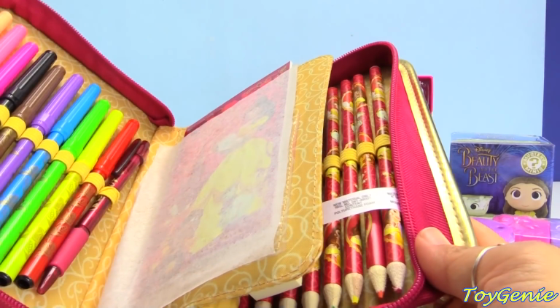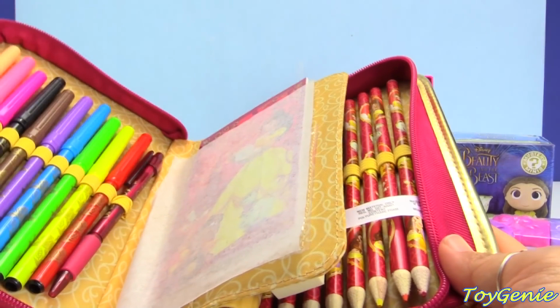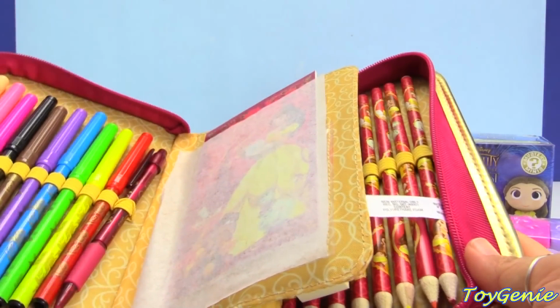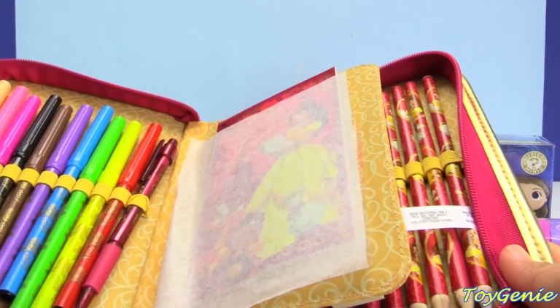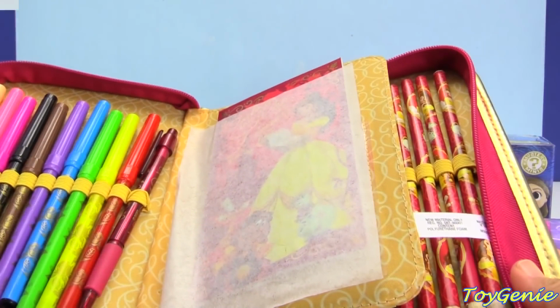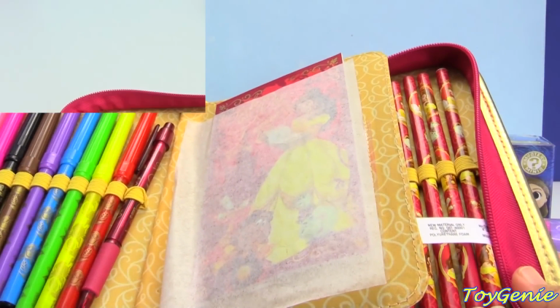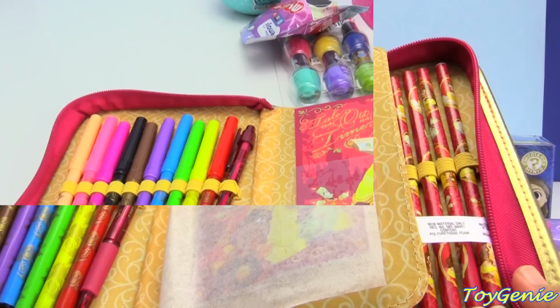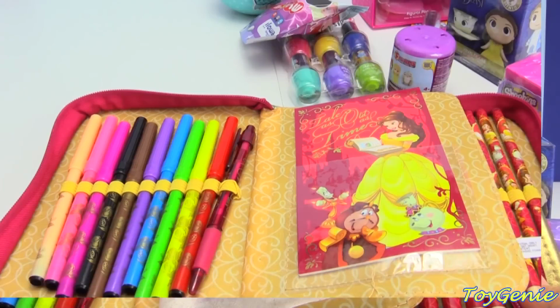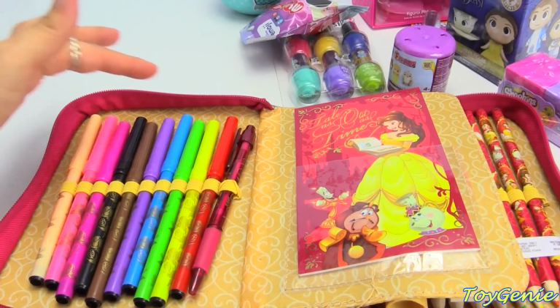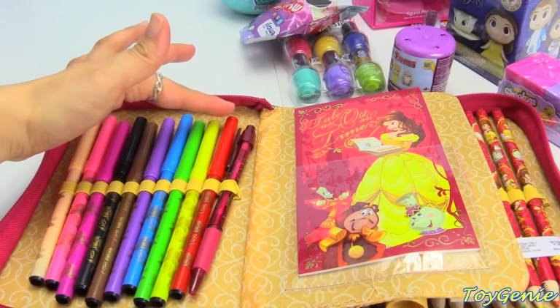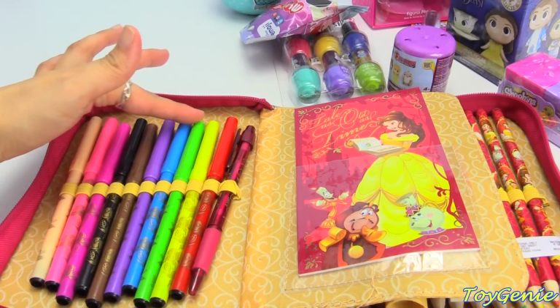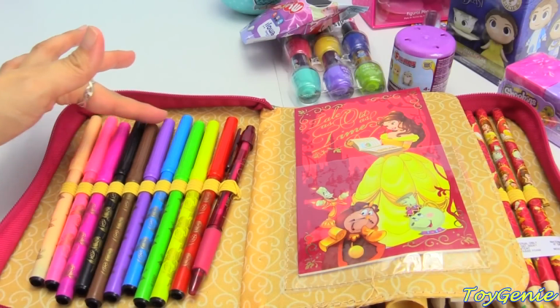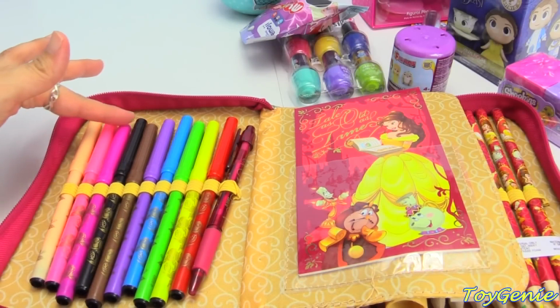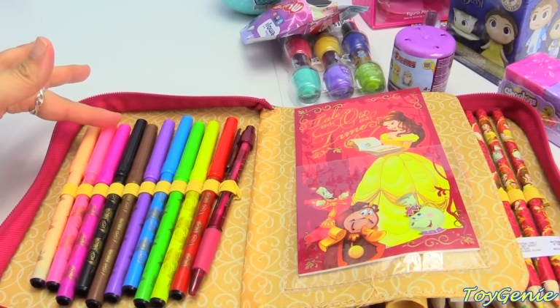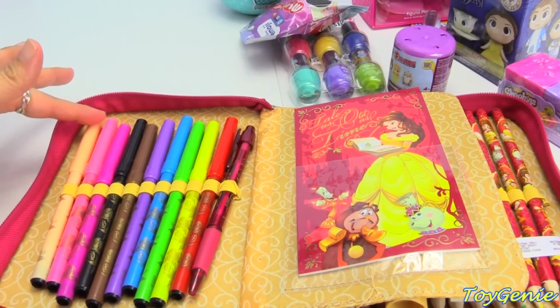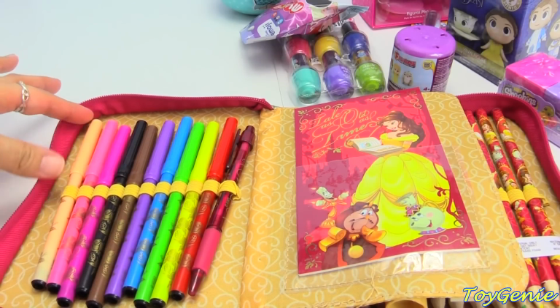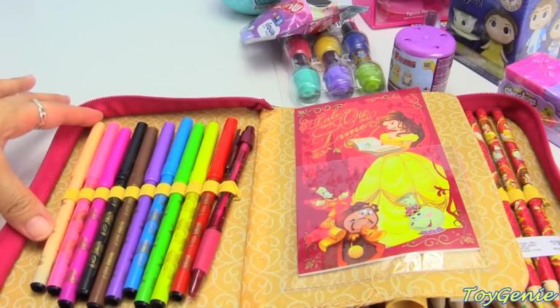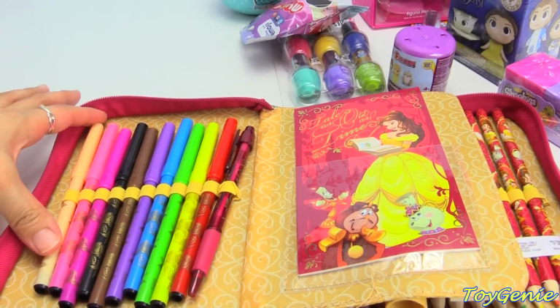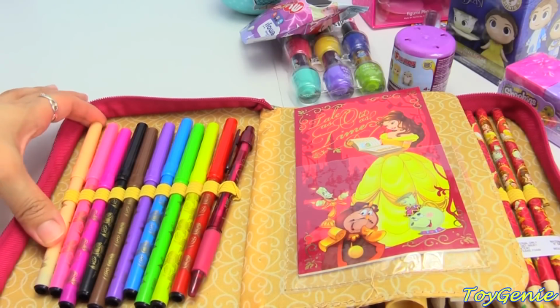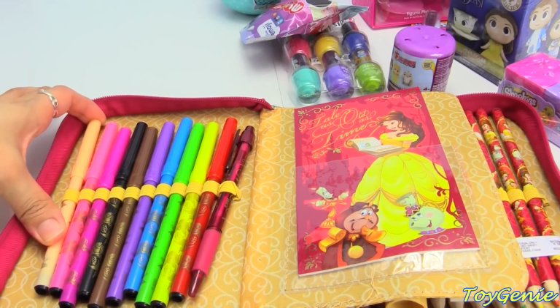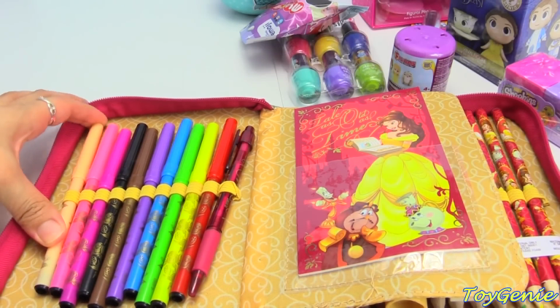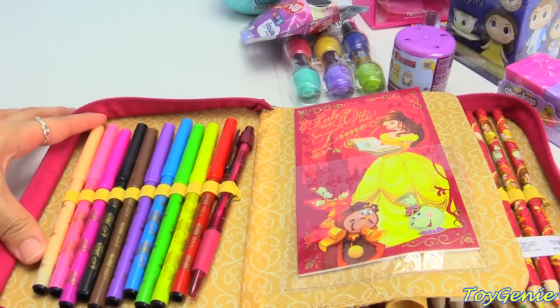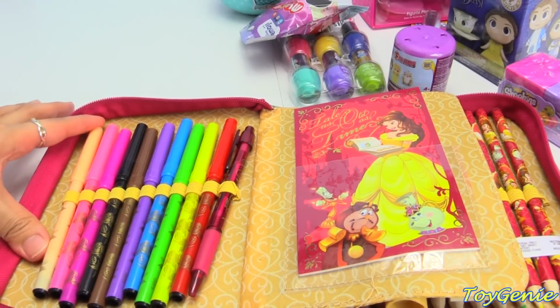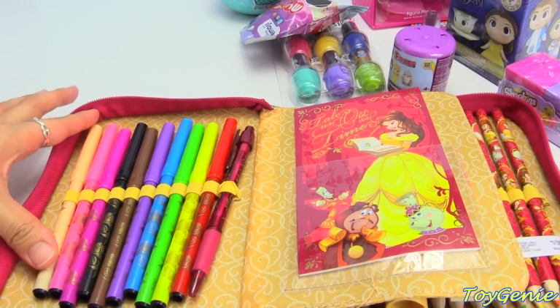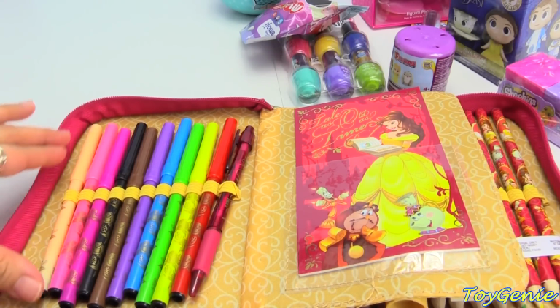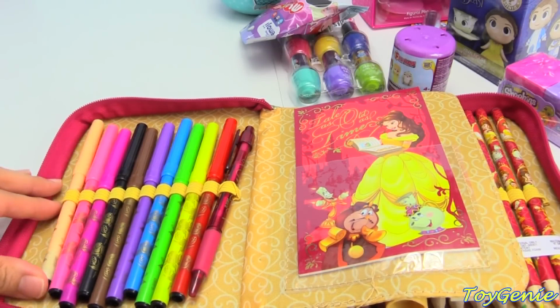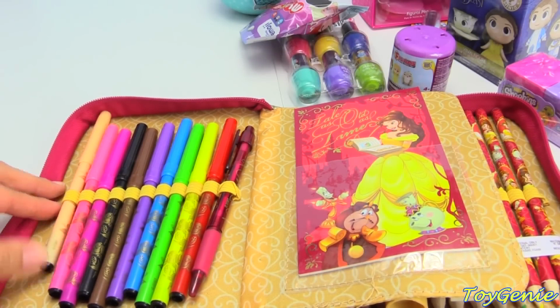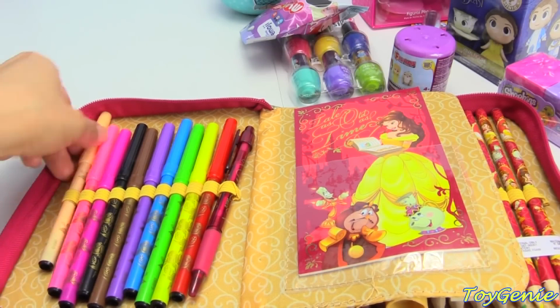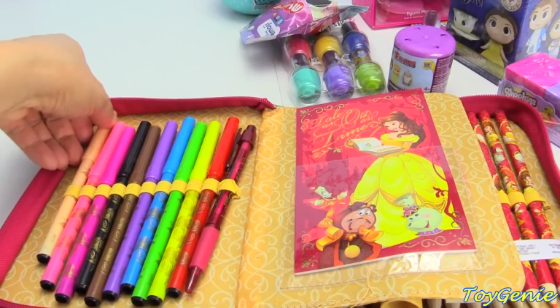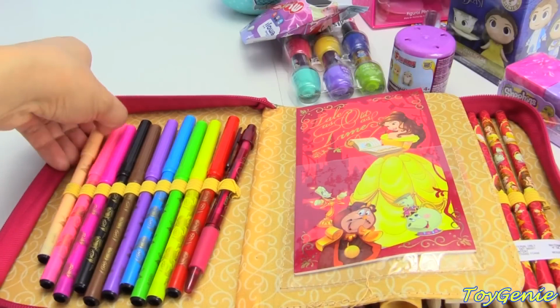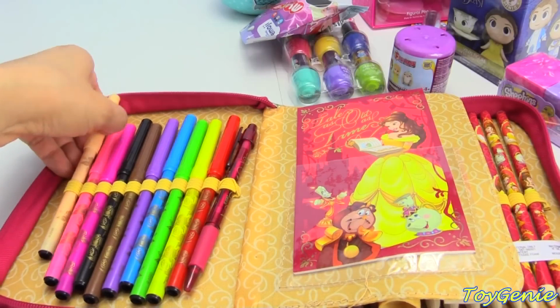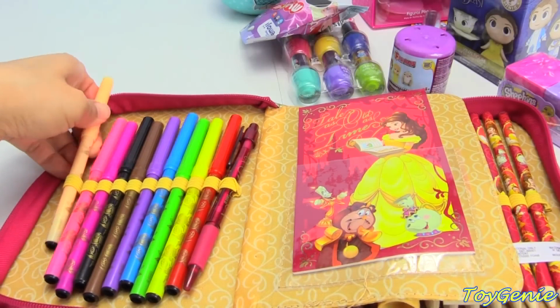Super awesome. On the left side we have 10 different colors of markers, and what's really cool is it actually has a peach skin color for Belle.